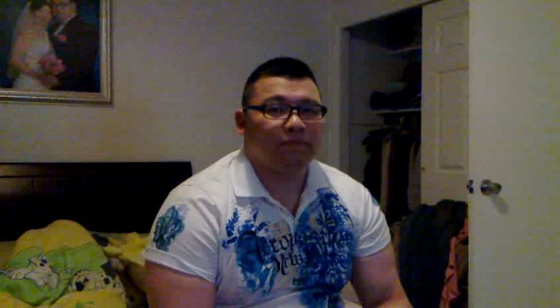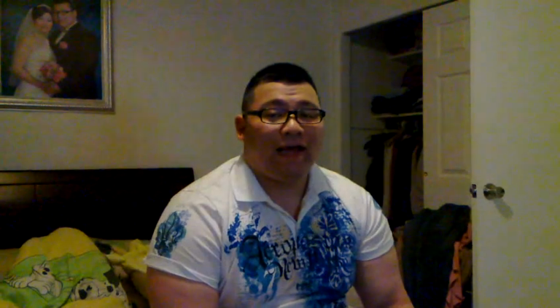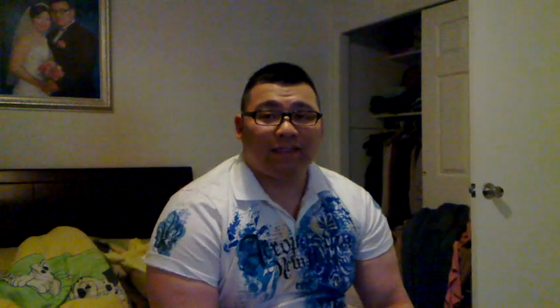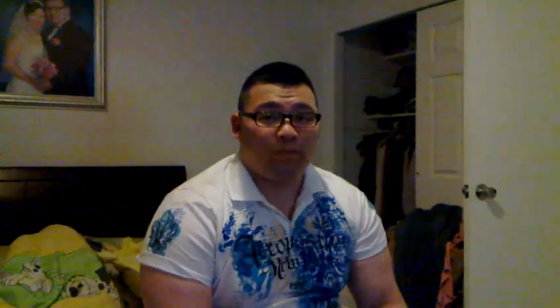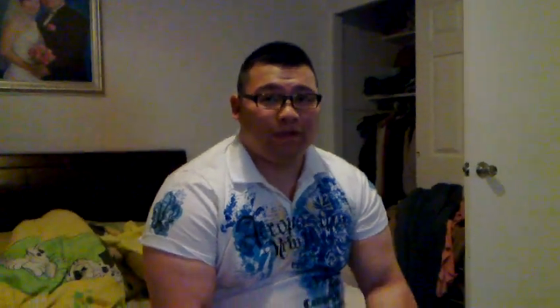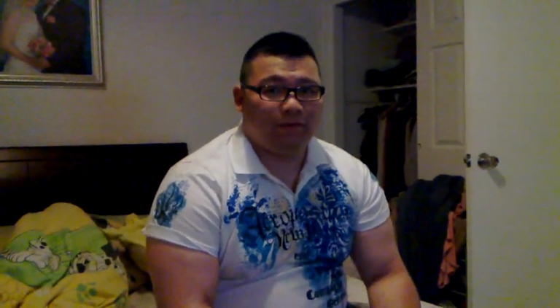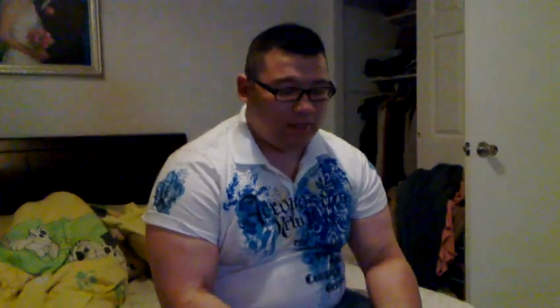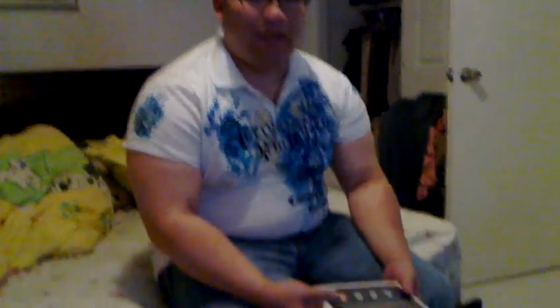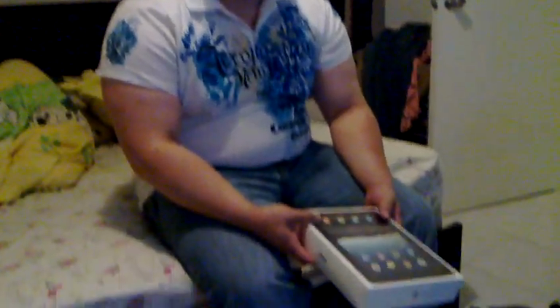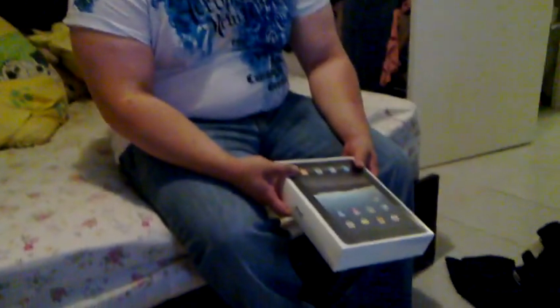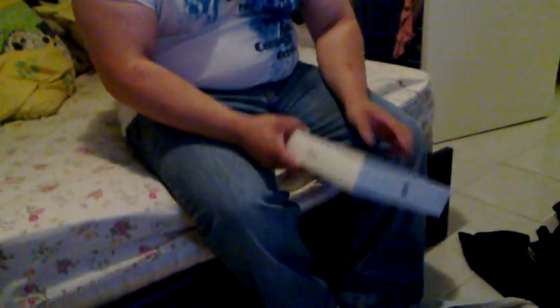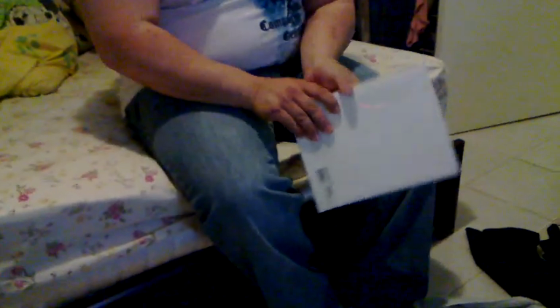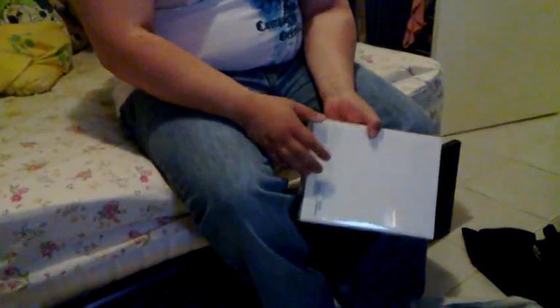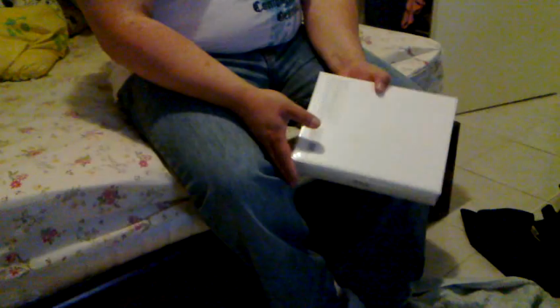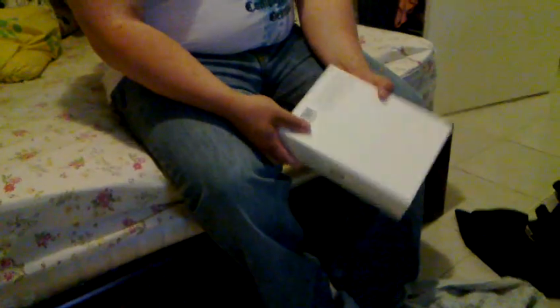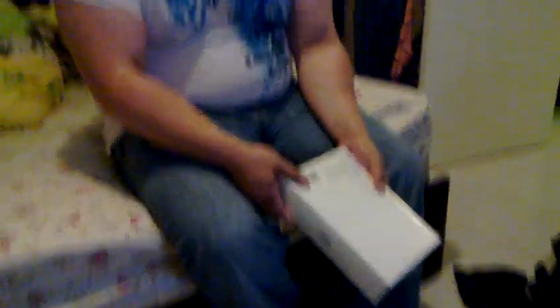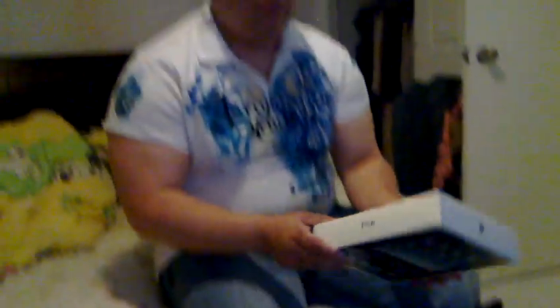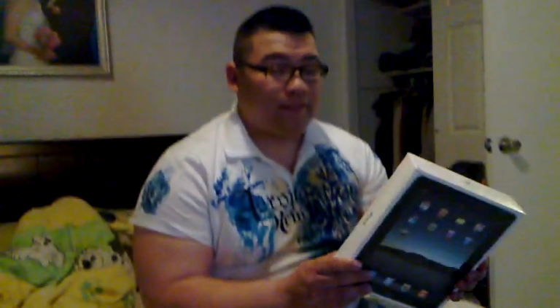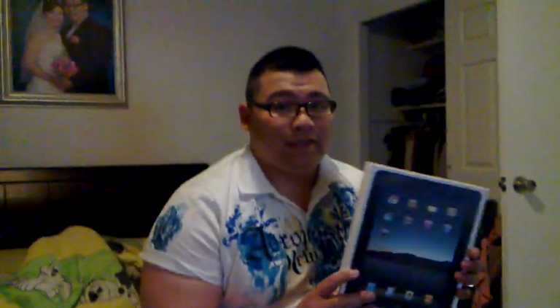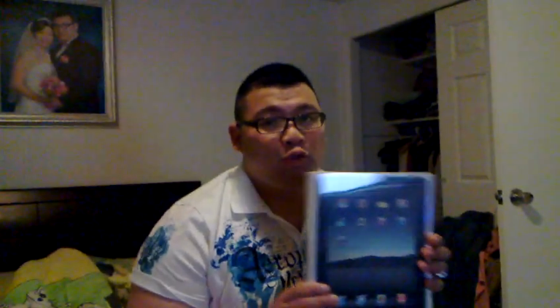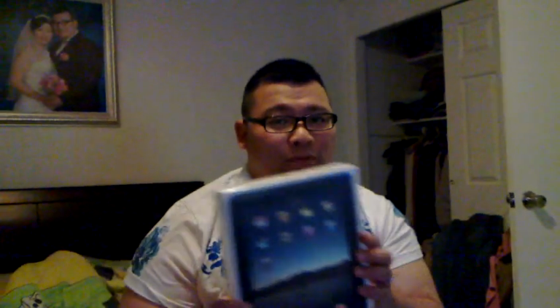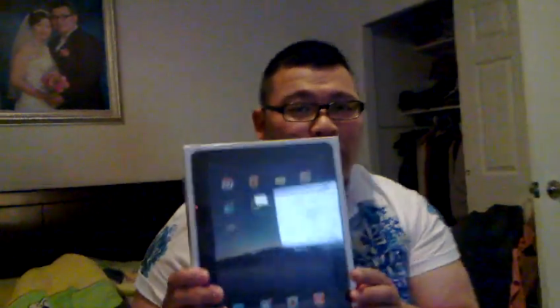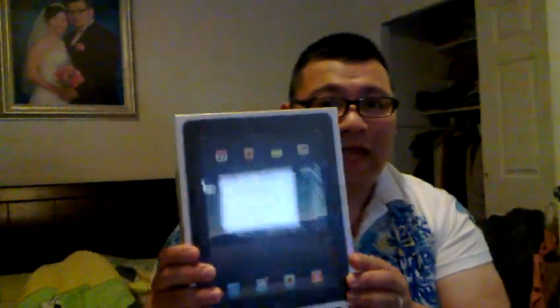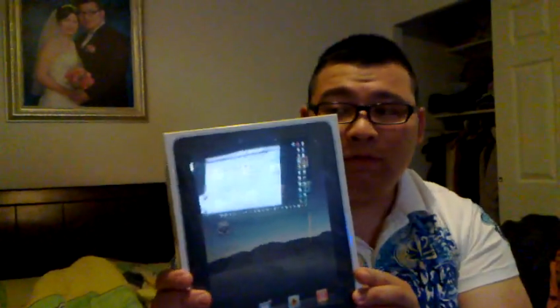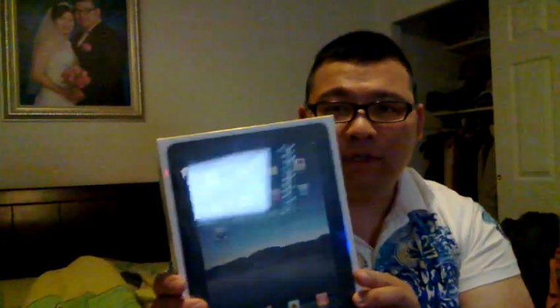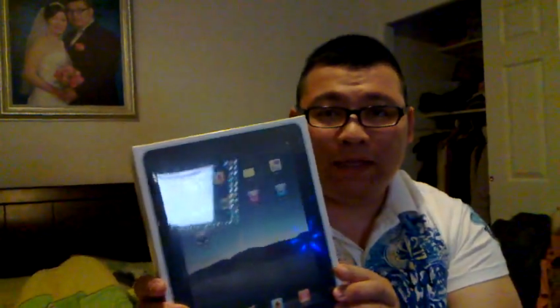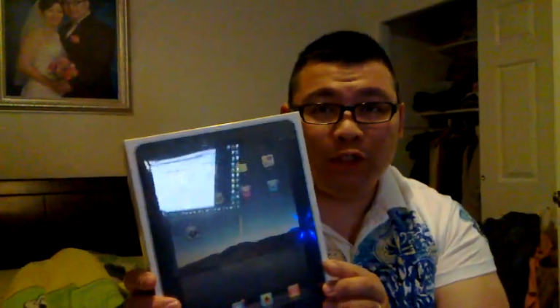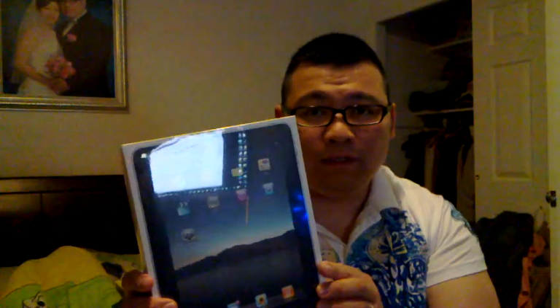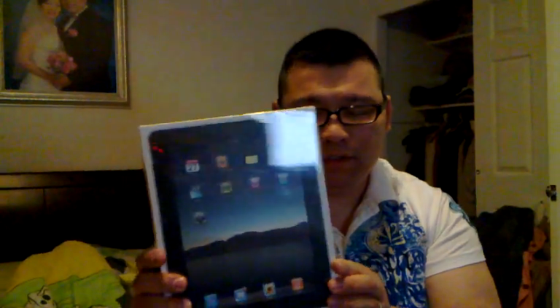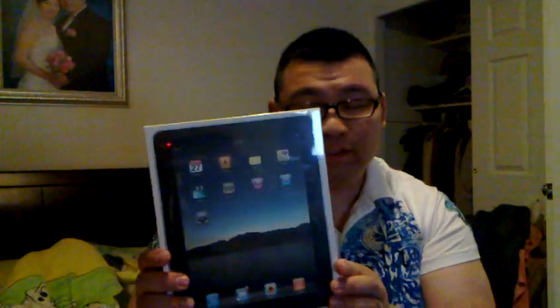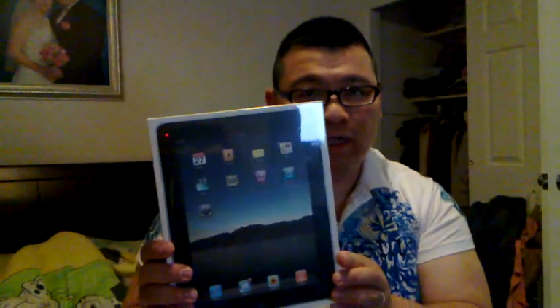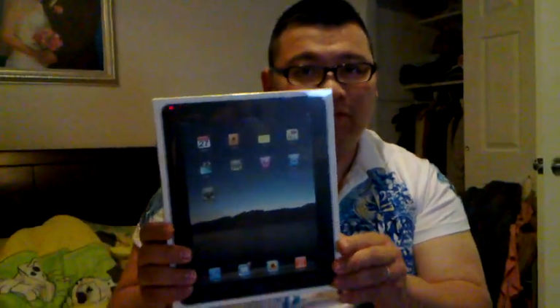Hi guys, this is Norman here, and today I'm unboxing what is really a rarity today. This is the new and improved Apple iPad 3G, the 64GB version.